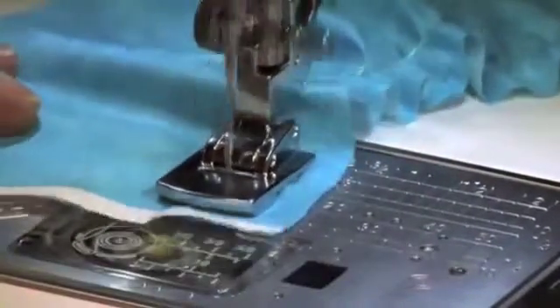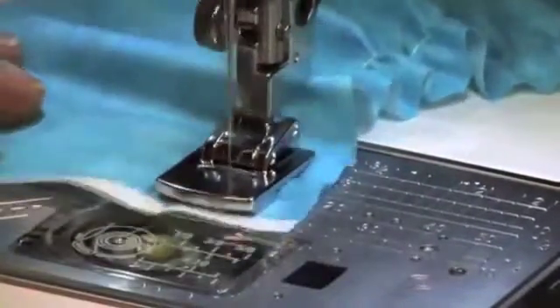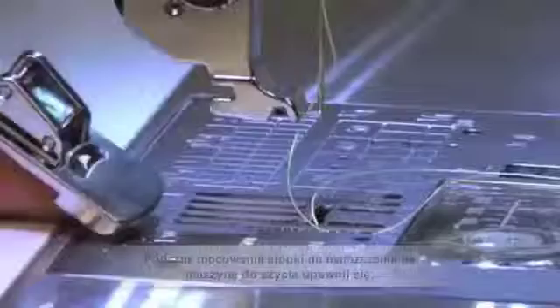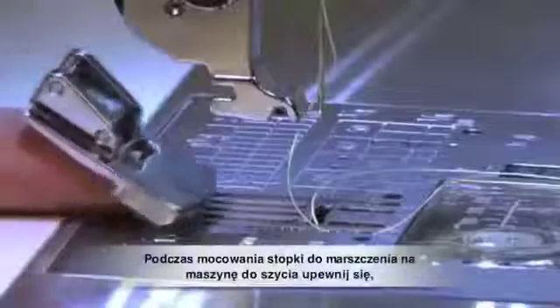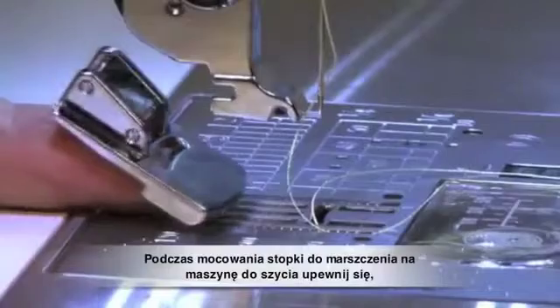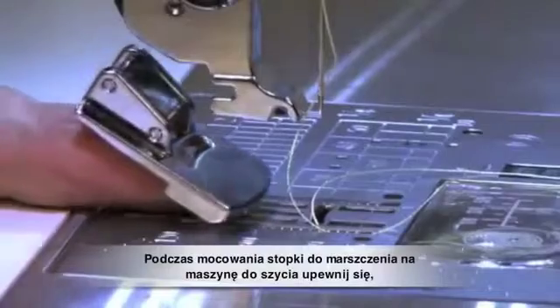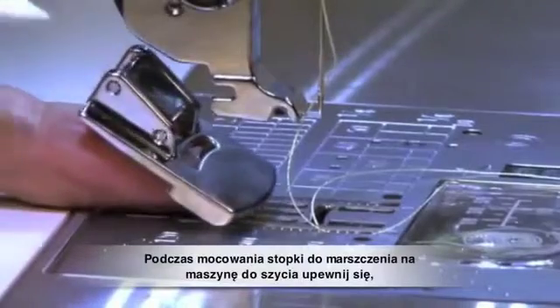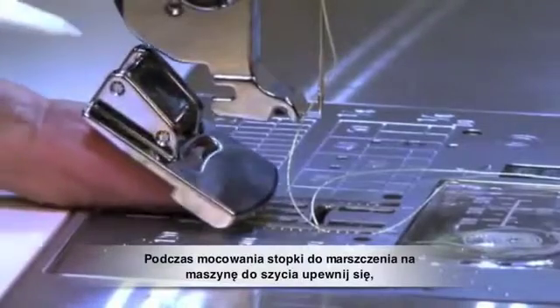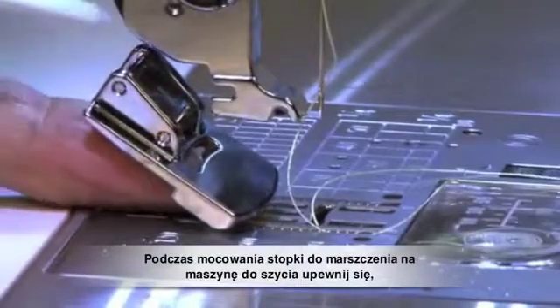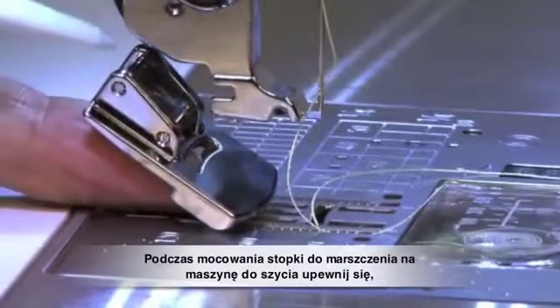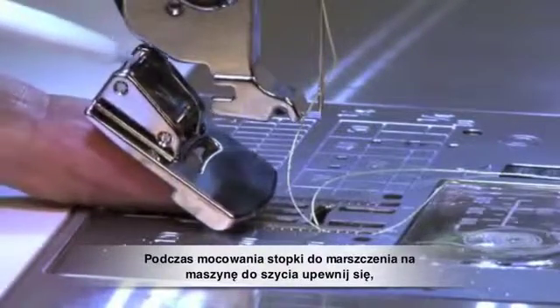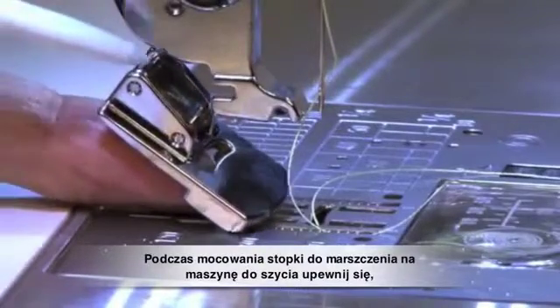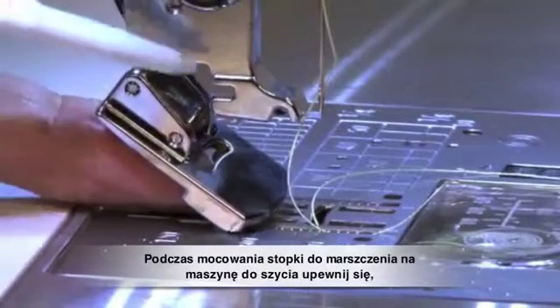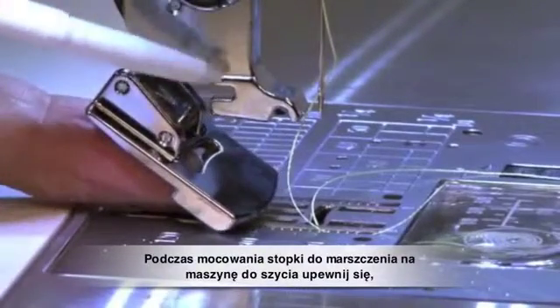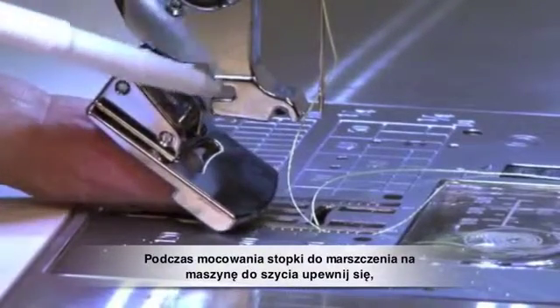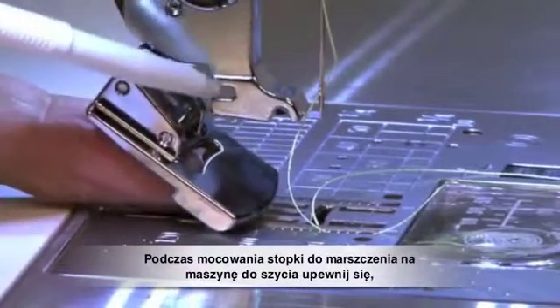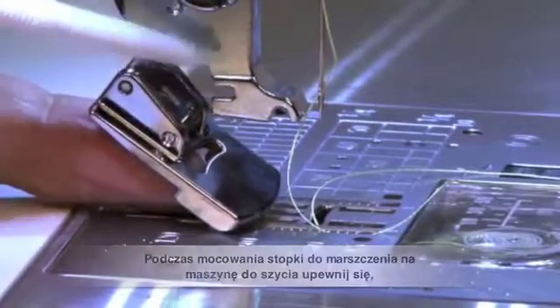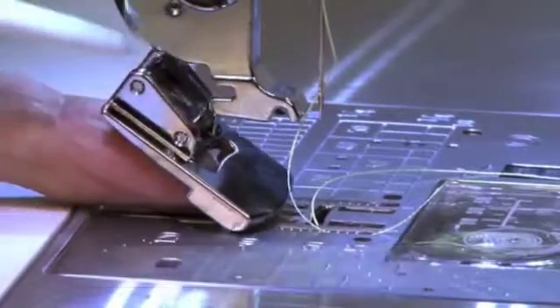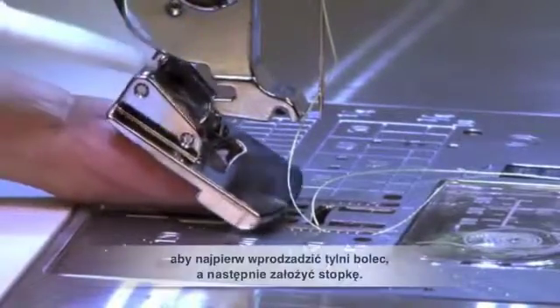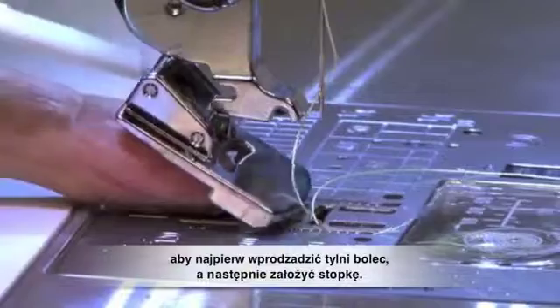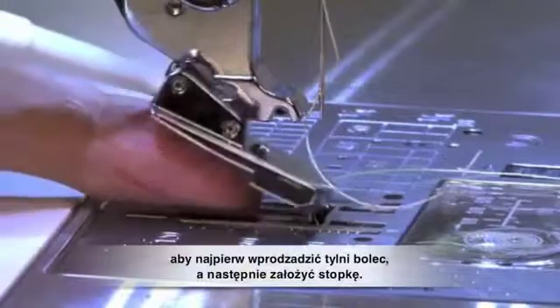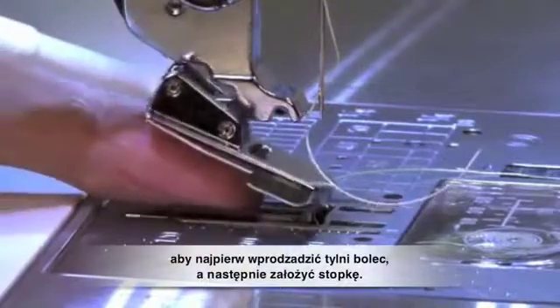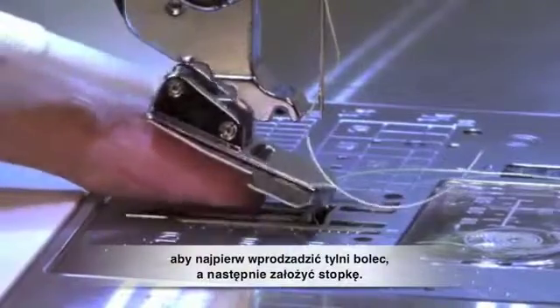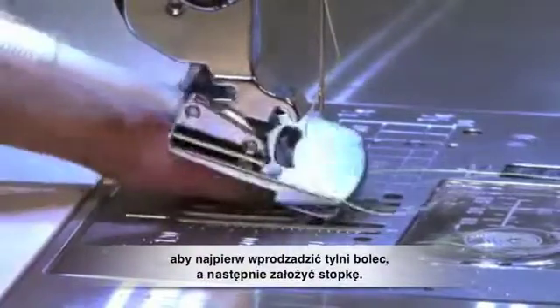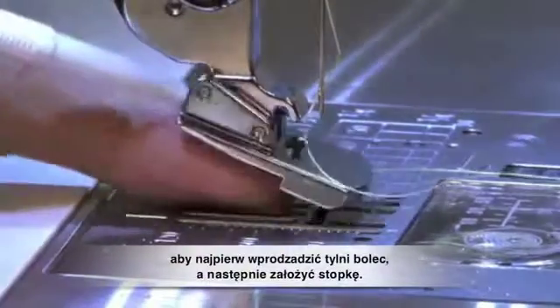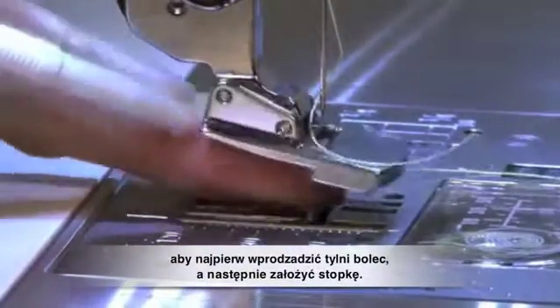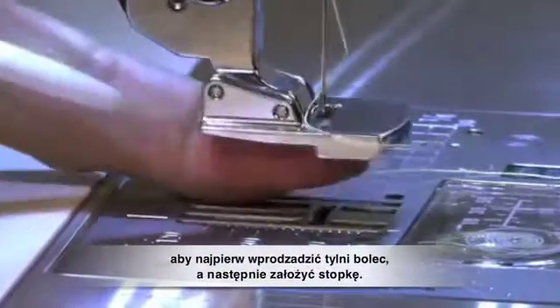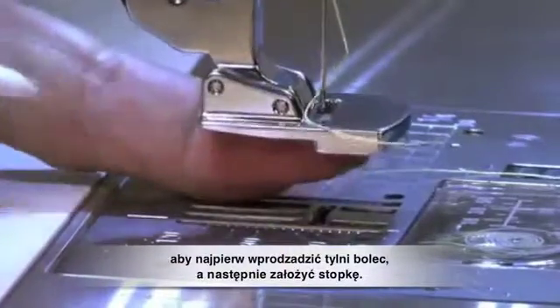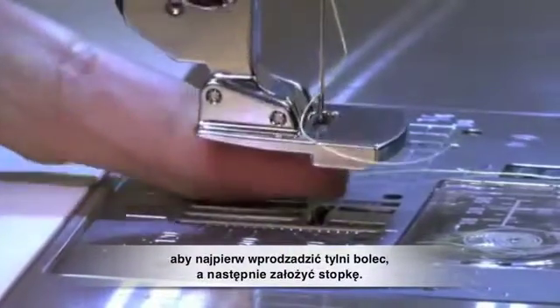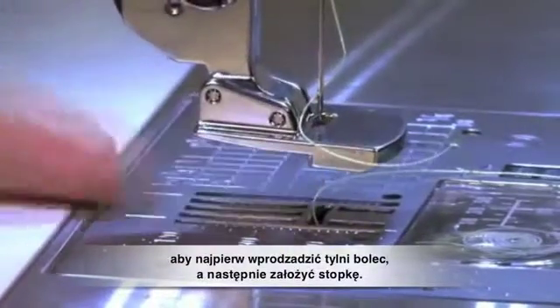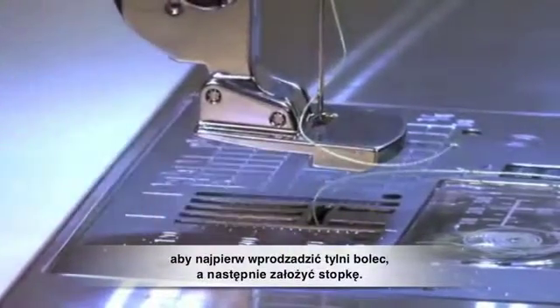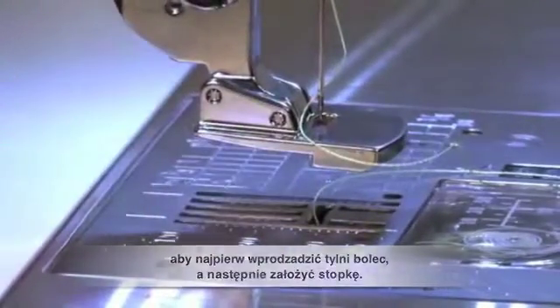When attaching the foot to your Horizon Memory Craft 12000, be sure to first insert the back bar into the groove, then snap on the foot.